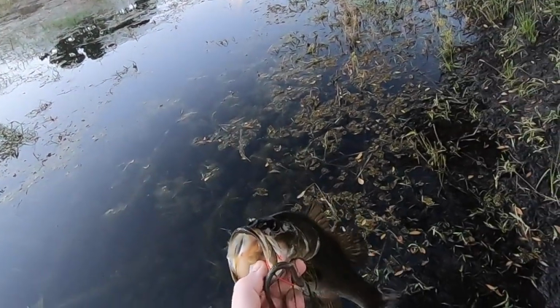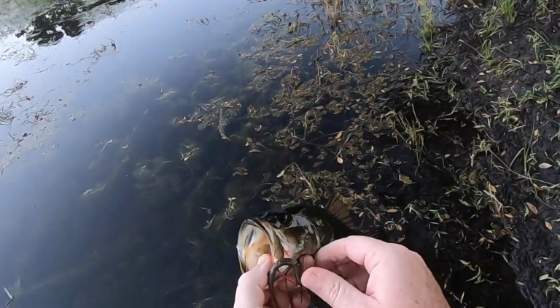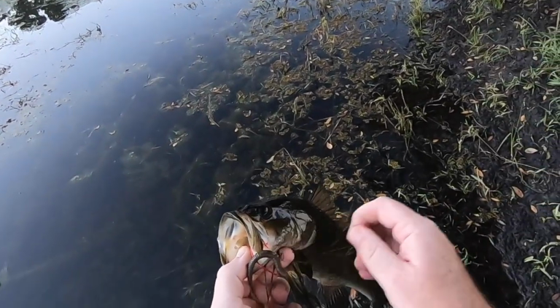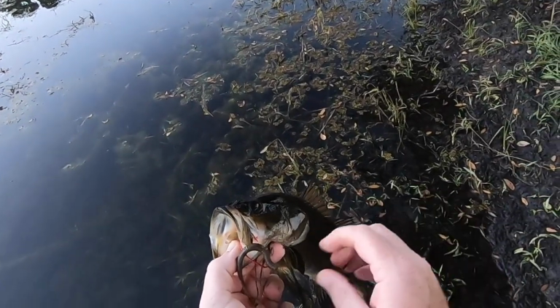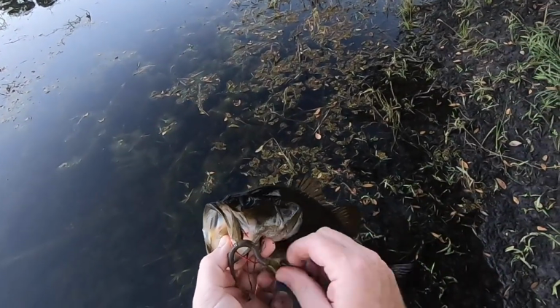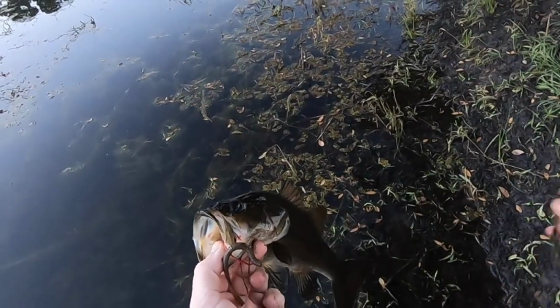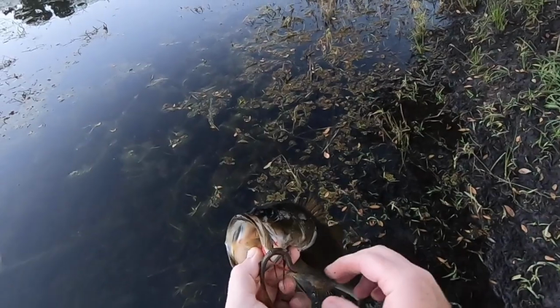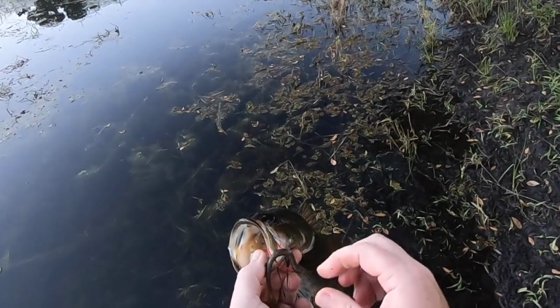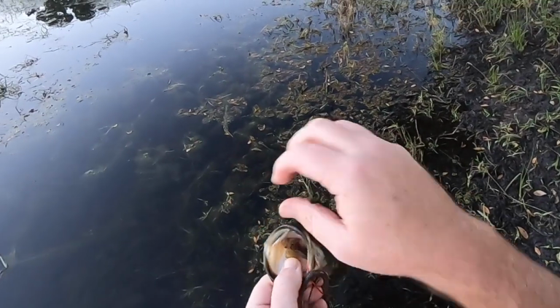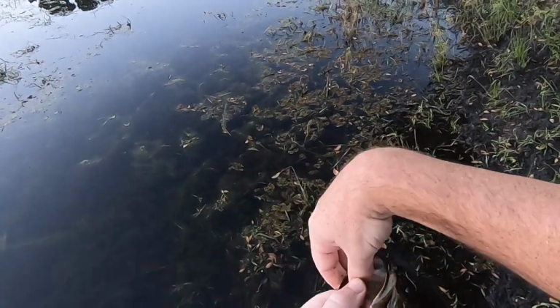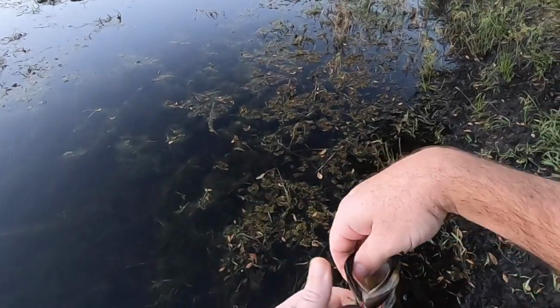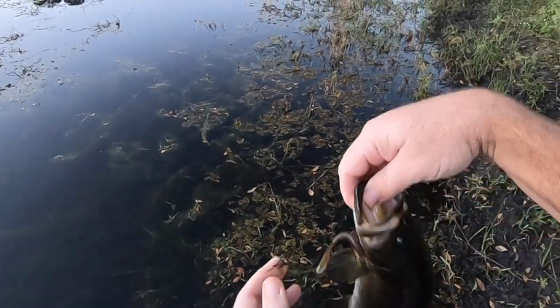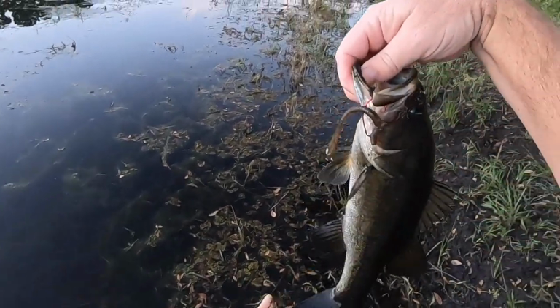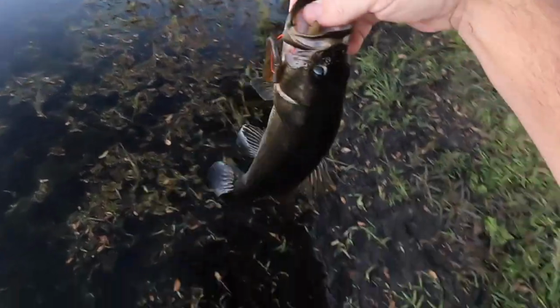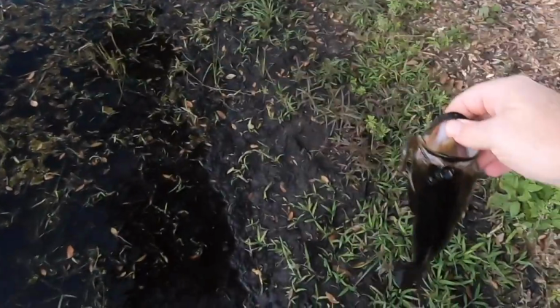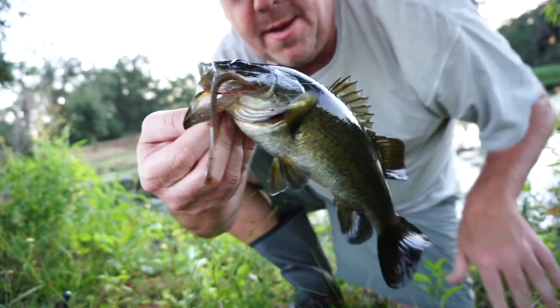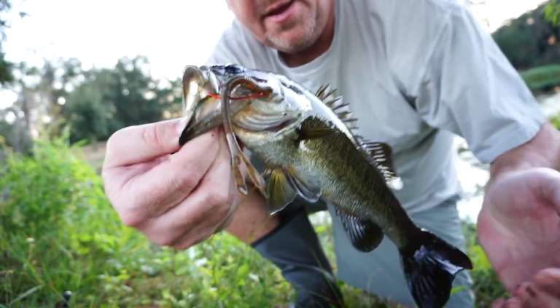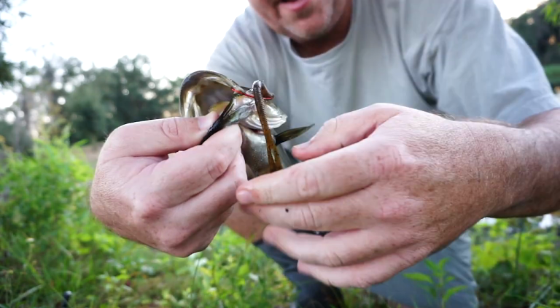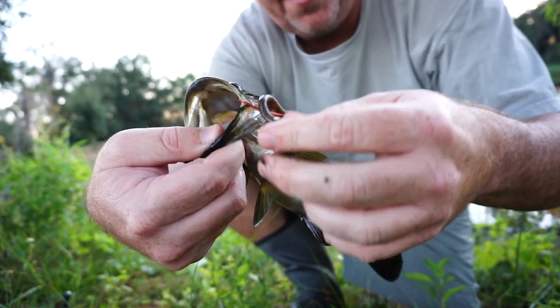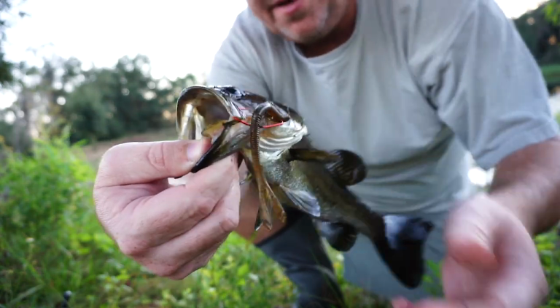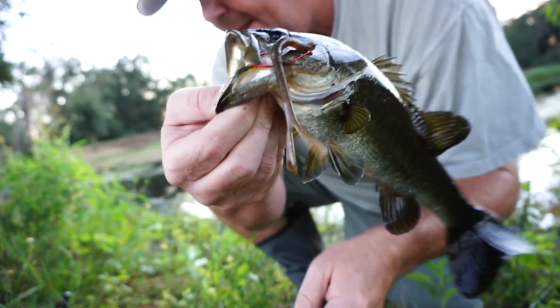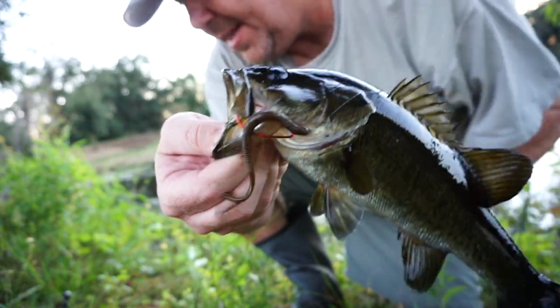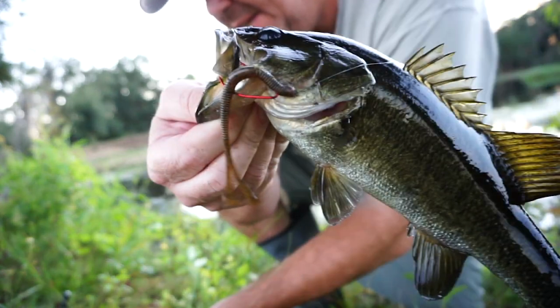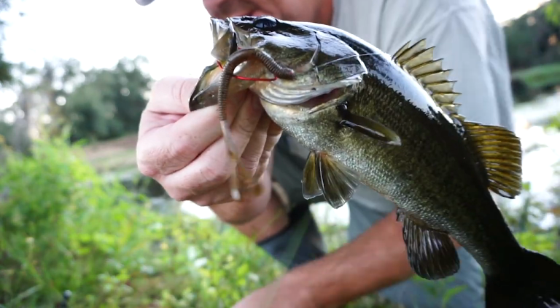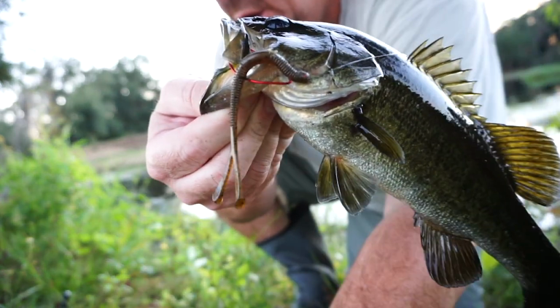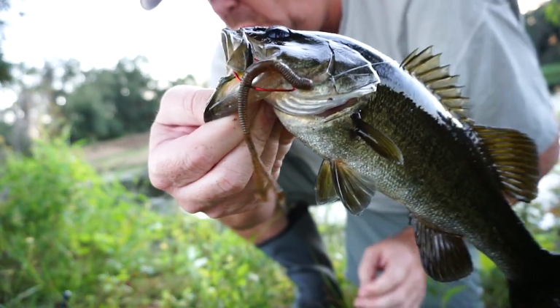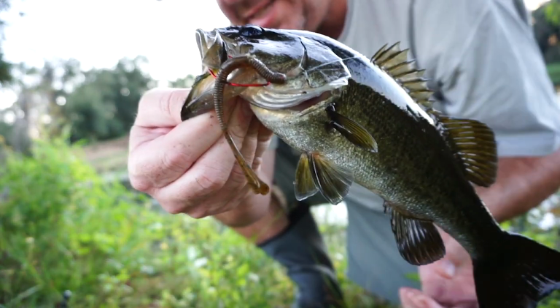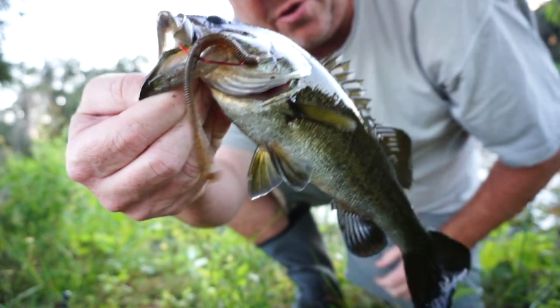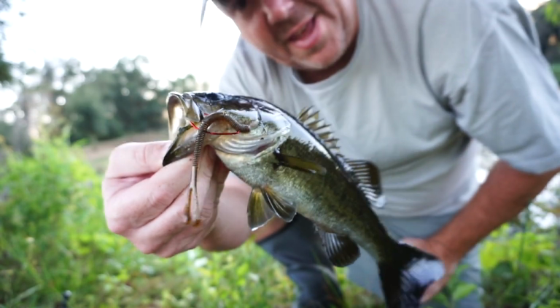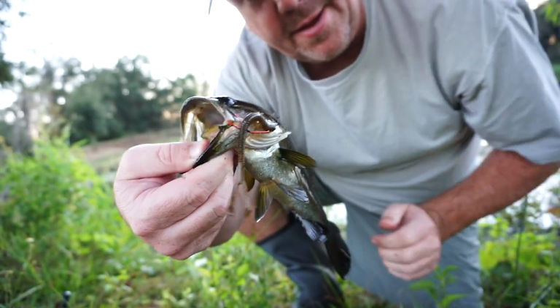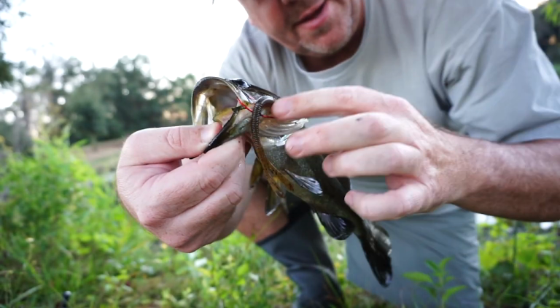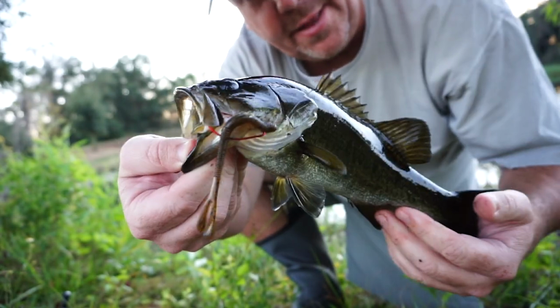The Joystick Ultra Thin is heavily scented with 13 Fishing's Donkey Sauce. This bait is salt-cured and made with premium quality USA-sourced plastic.